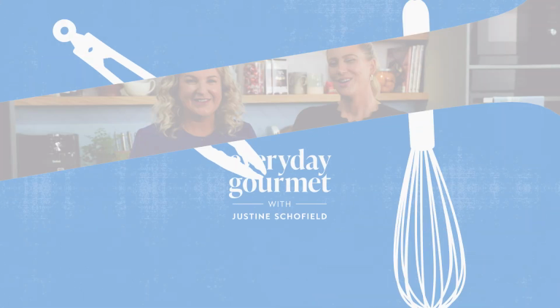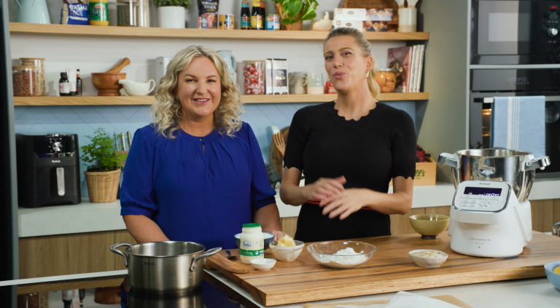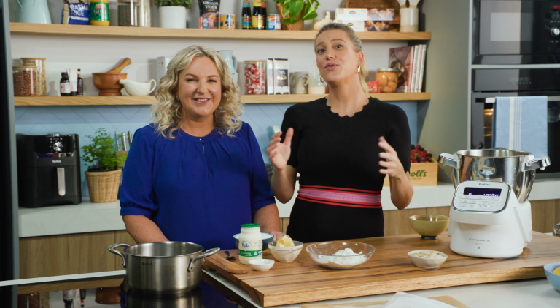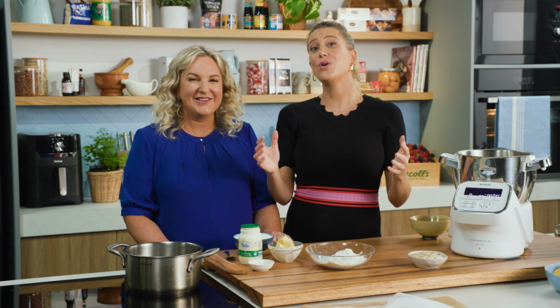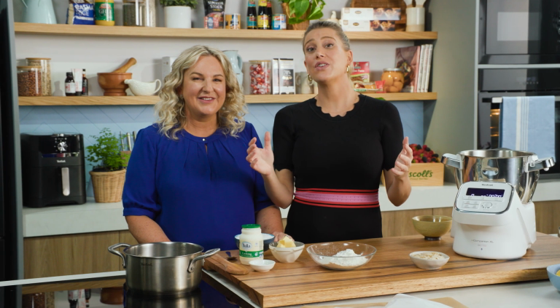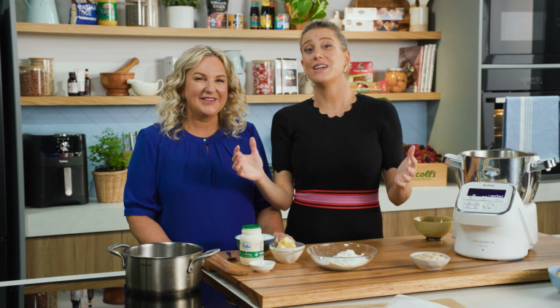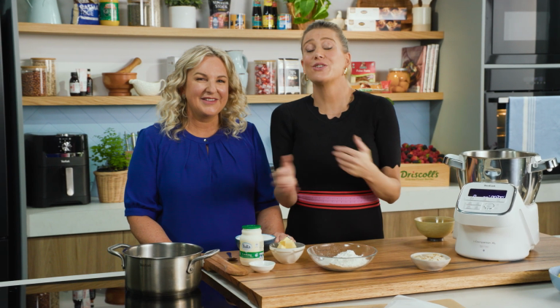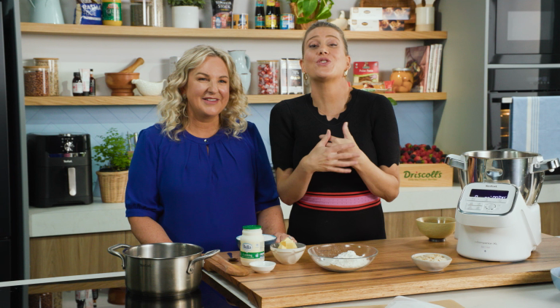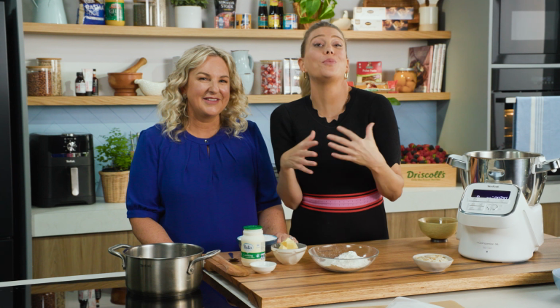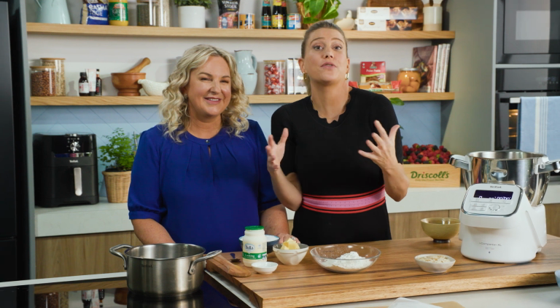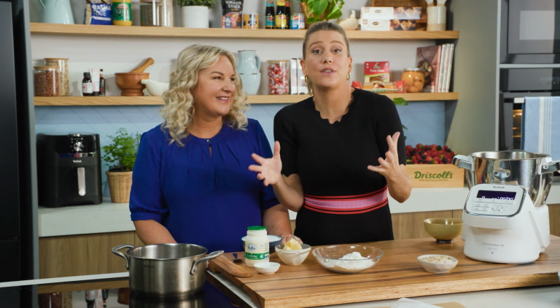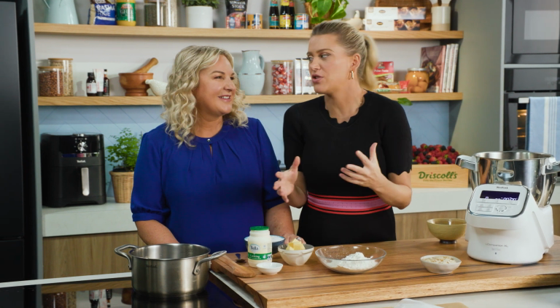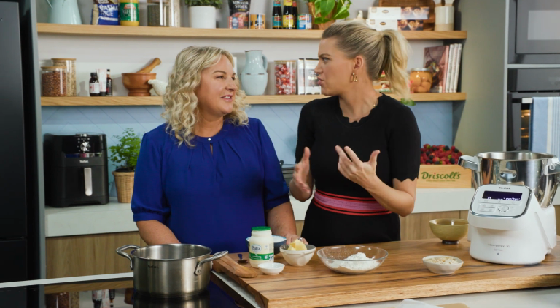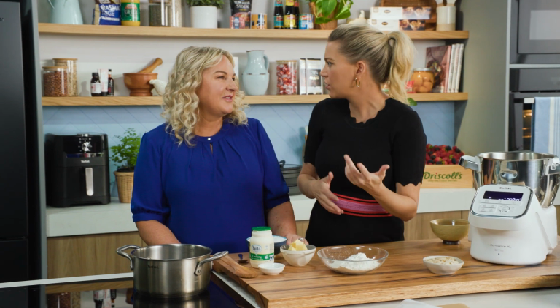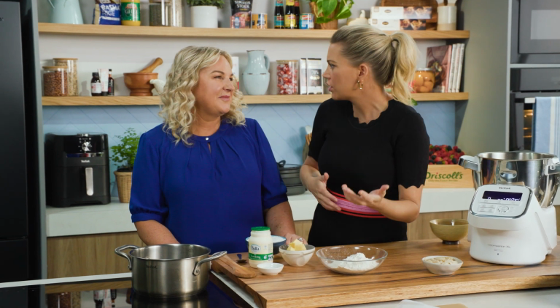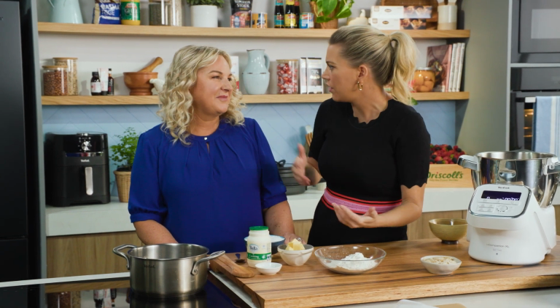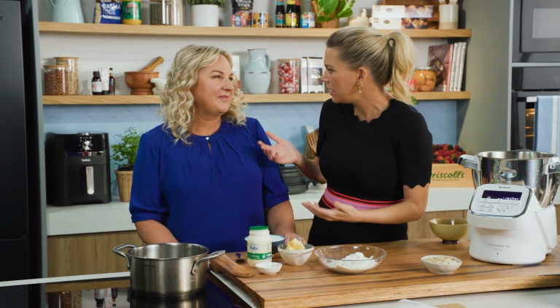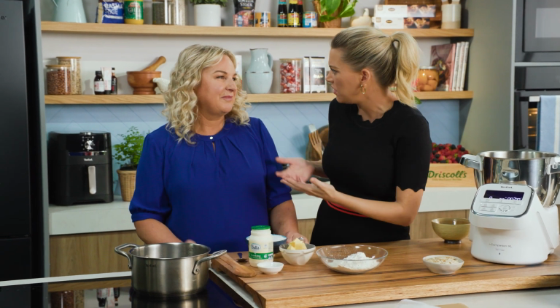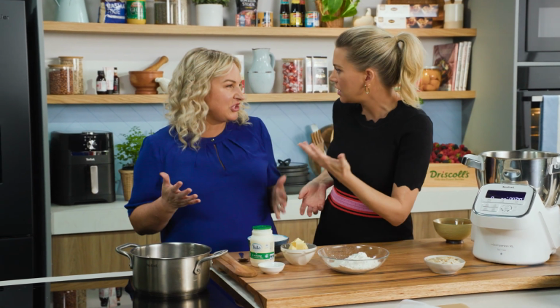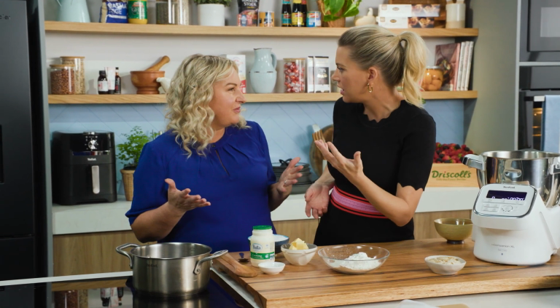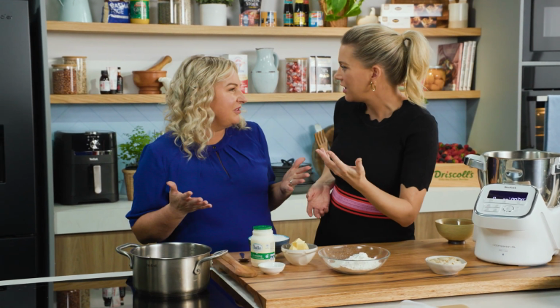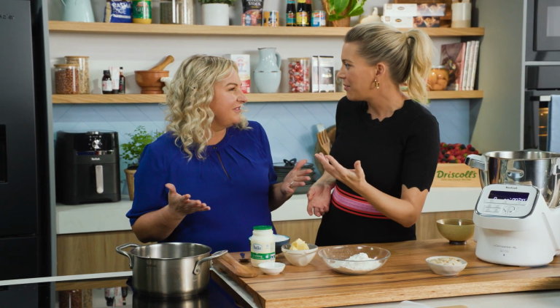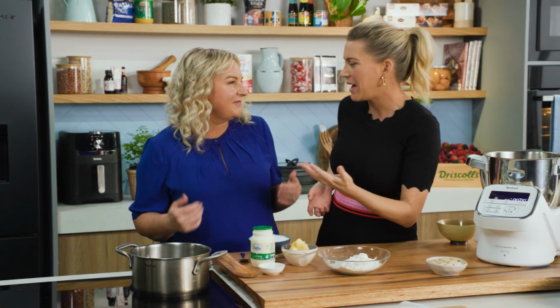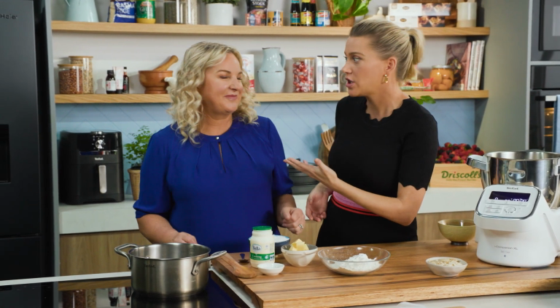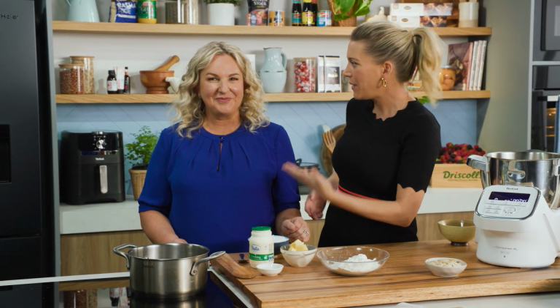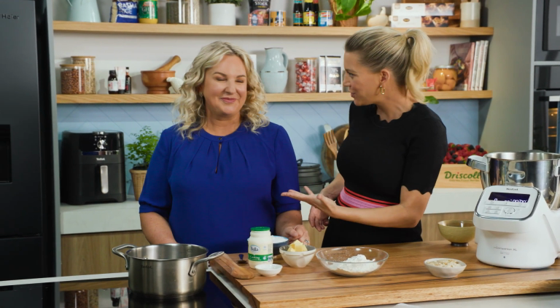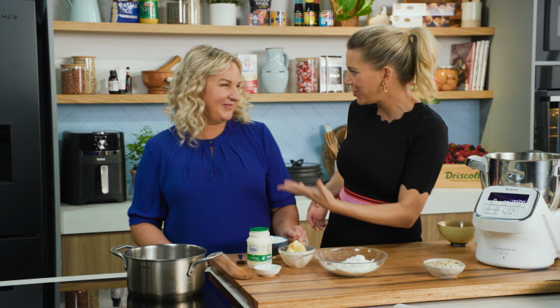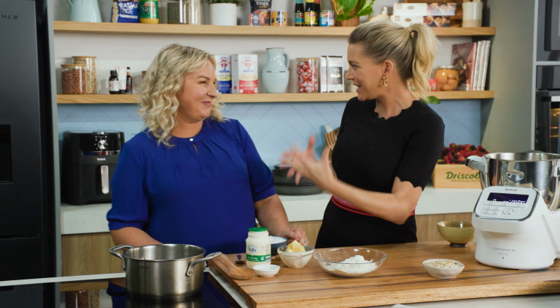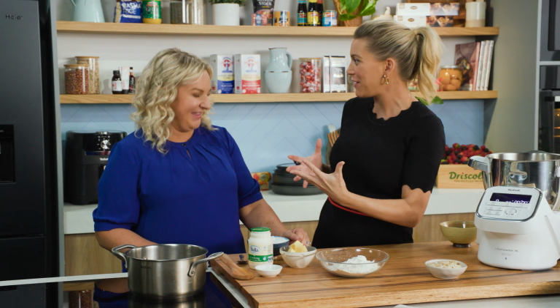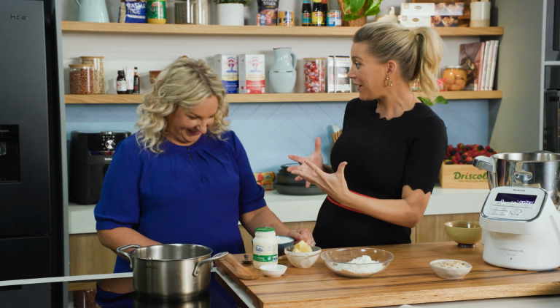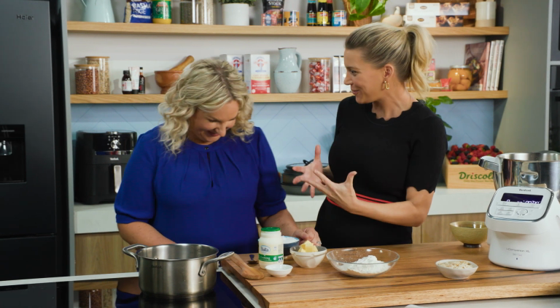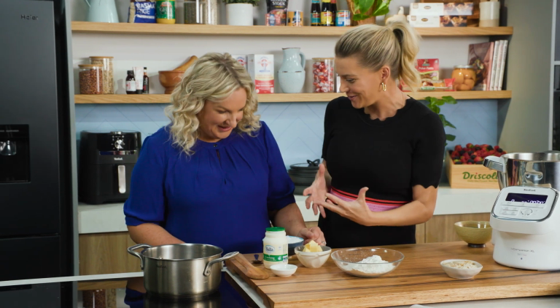Welcome to the wonderful world of eclairs. There are so many different flavours — chocolate, coffee, vanilla, passion fruit. Passion fruit is my favourite flavour.